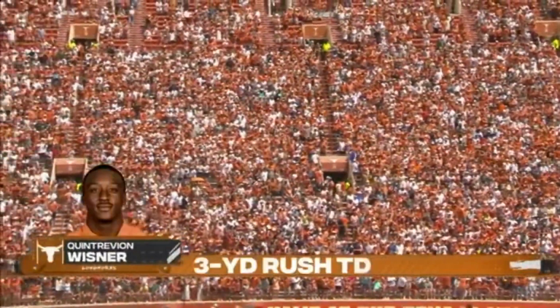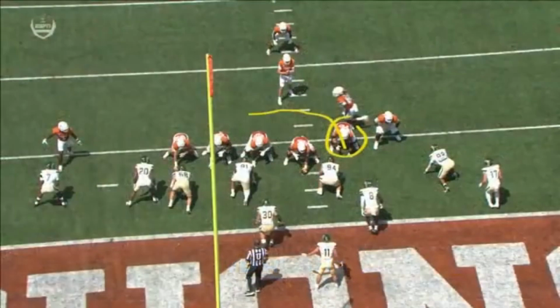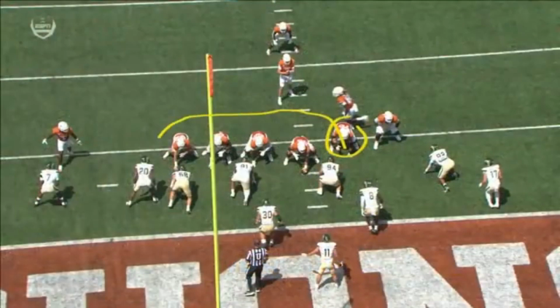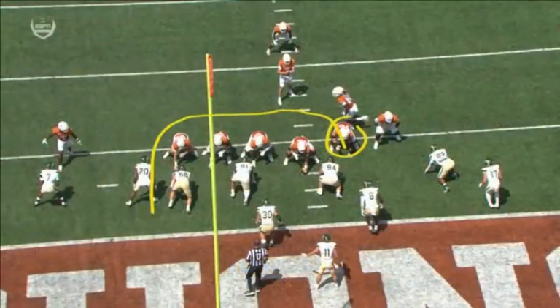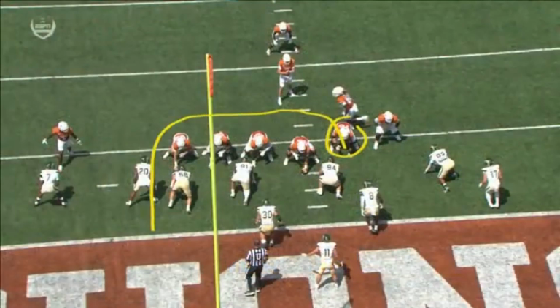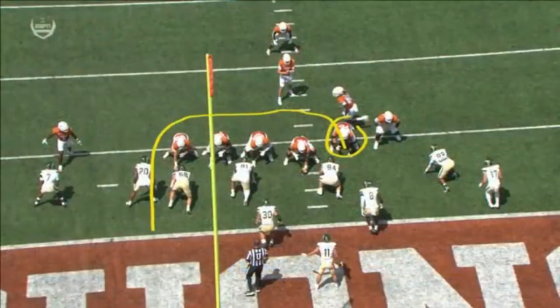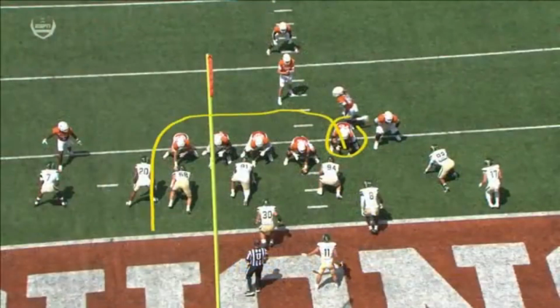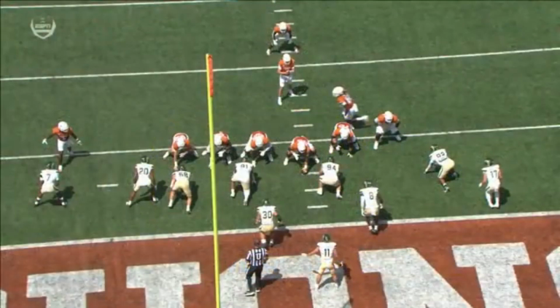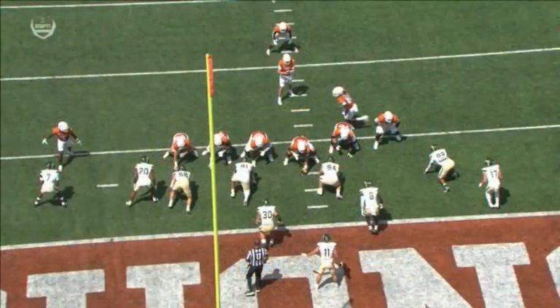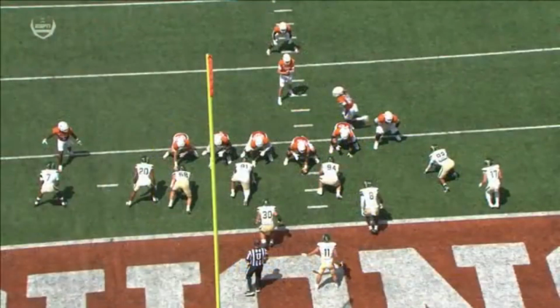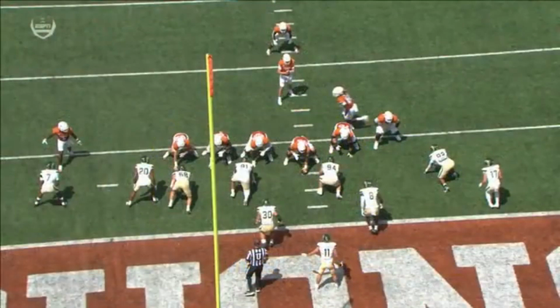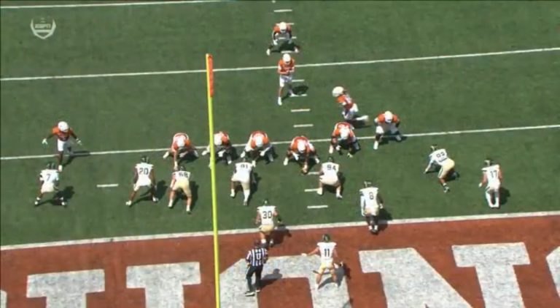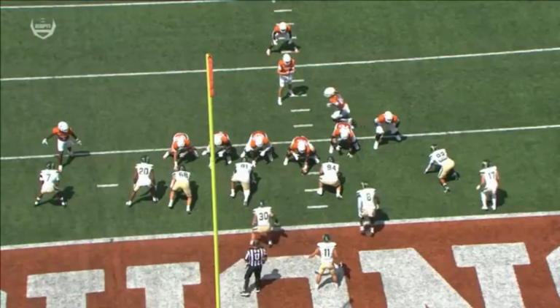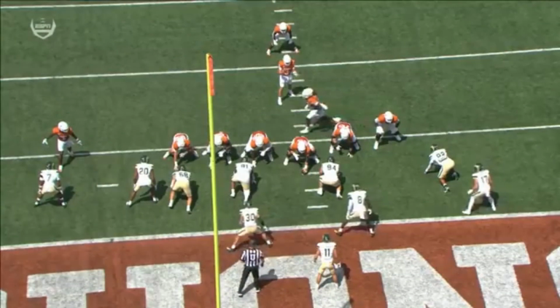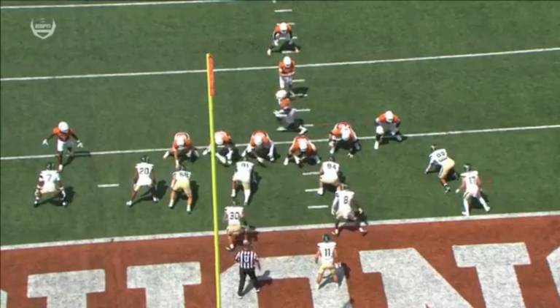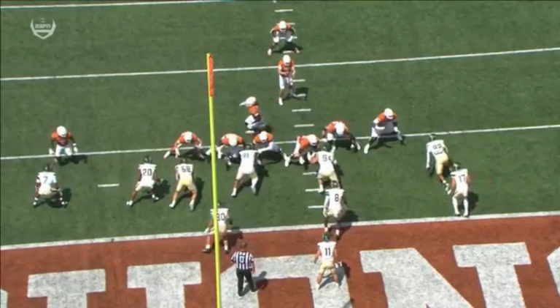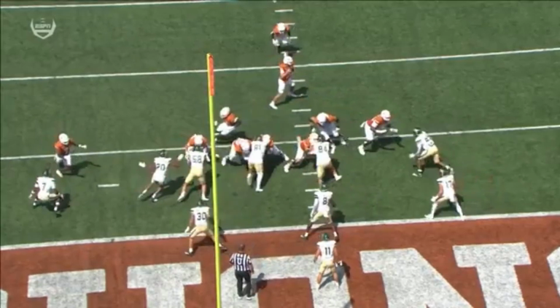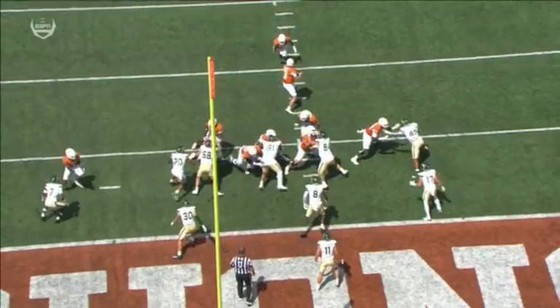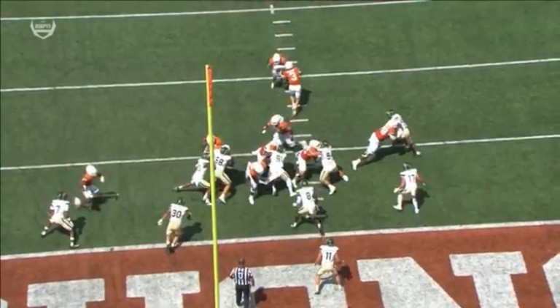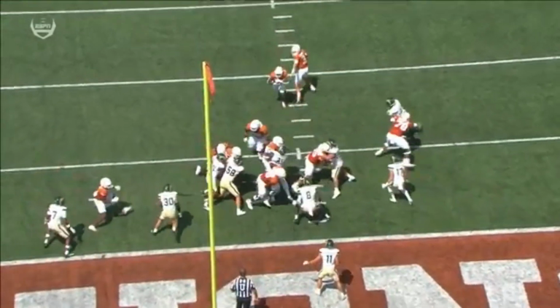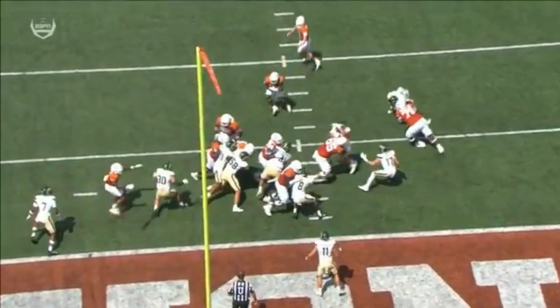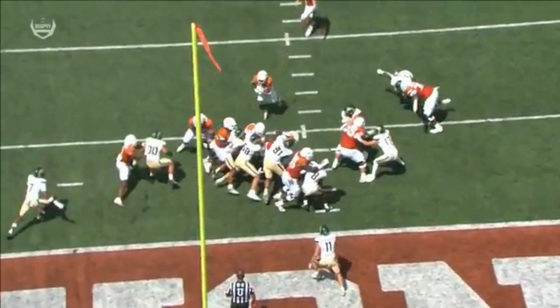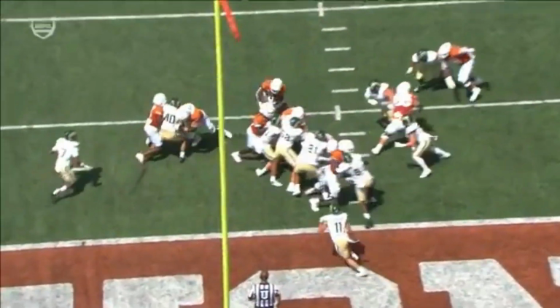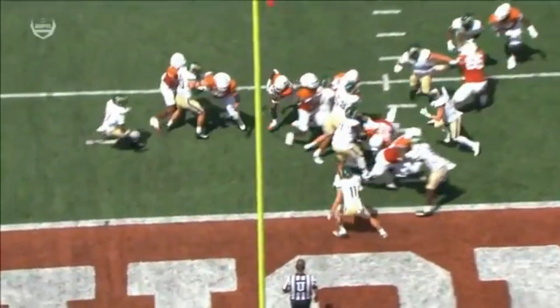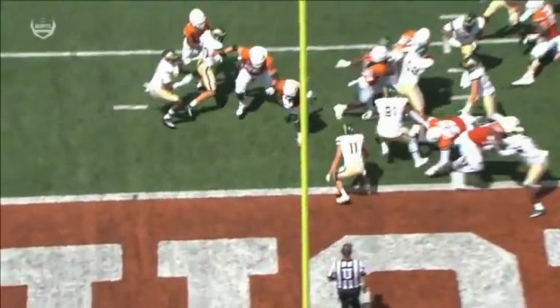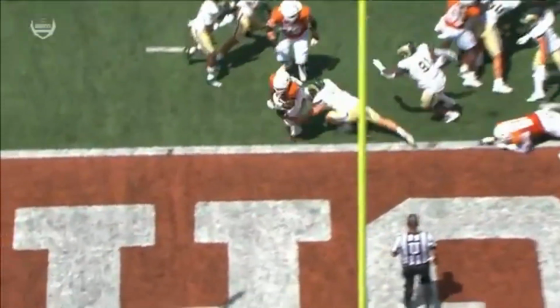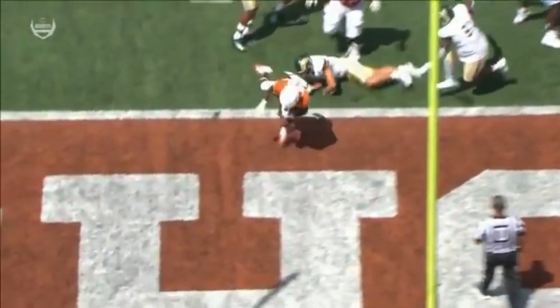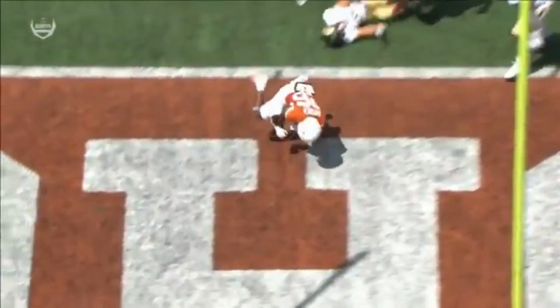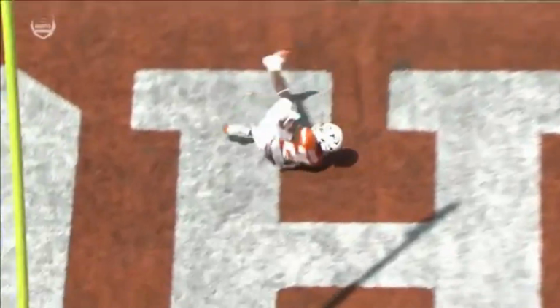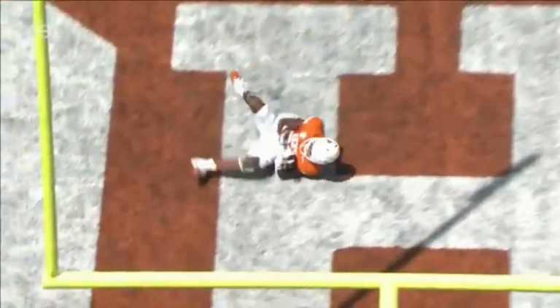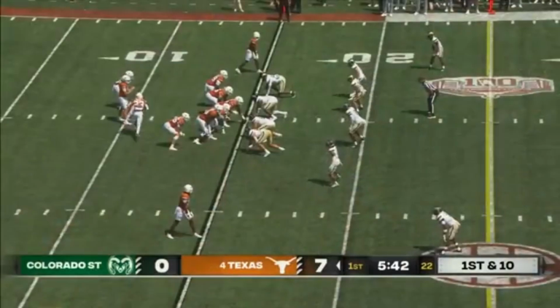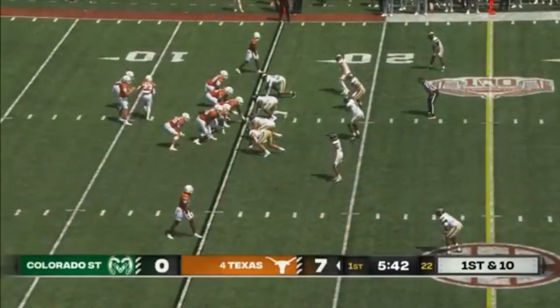I want you to watch the guard here — Hayden, Connor — watch how he comes in here. He makes sure that he's able to seal and get some great kickouts. When you have an offensive line blocking that way, that's an easy hole. They're really enjoying it playing in Colorado State.